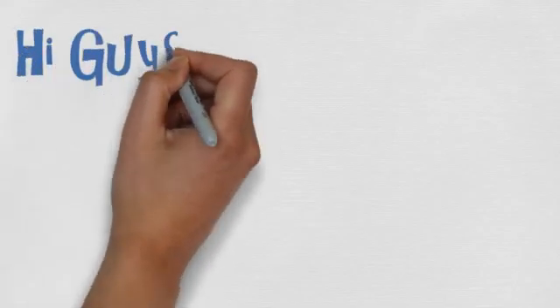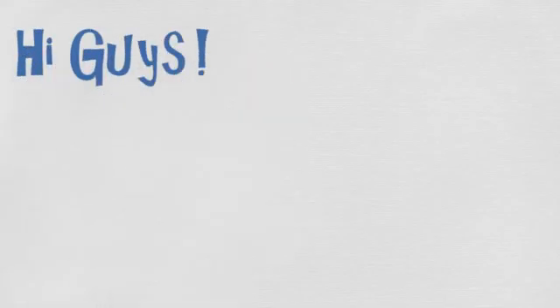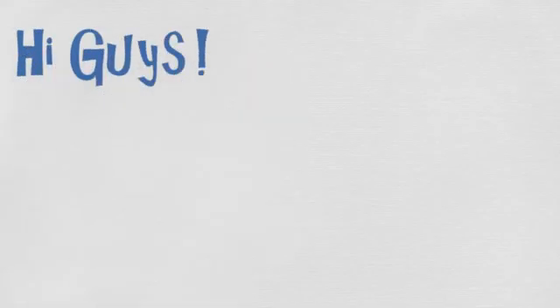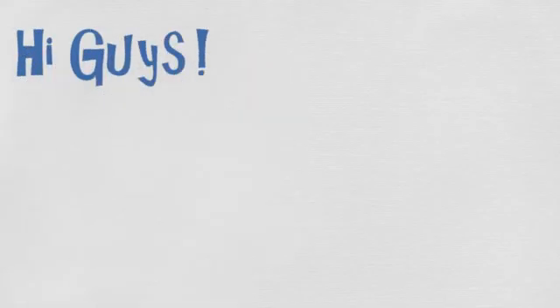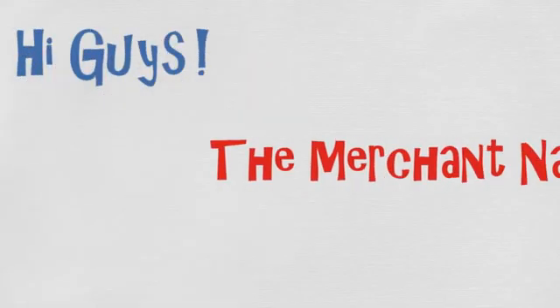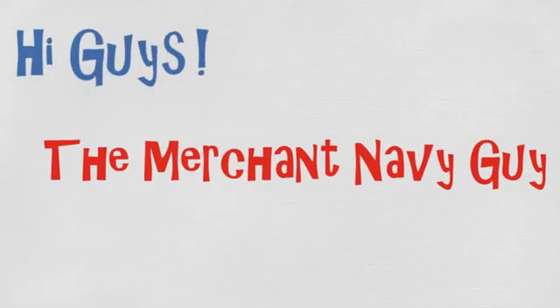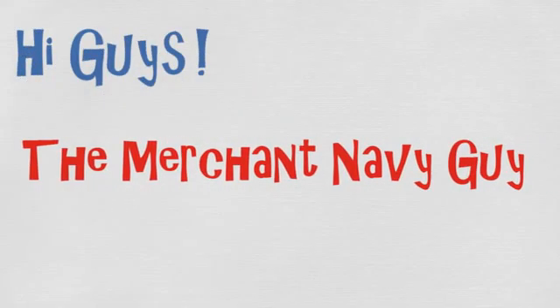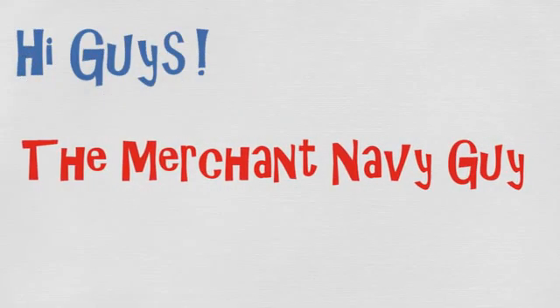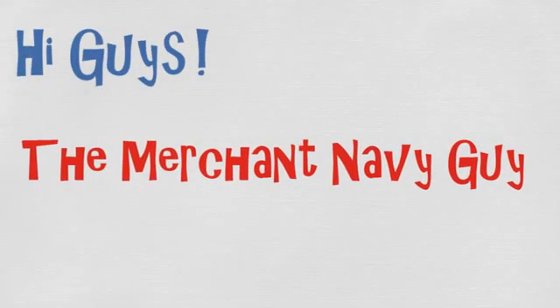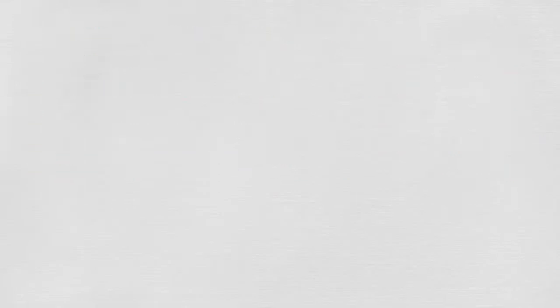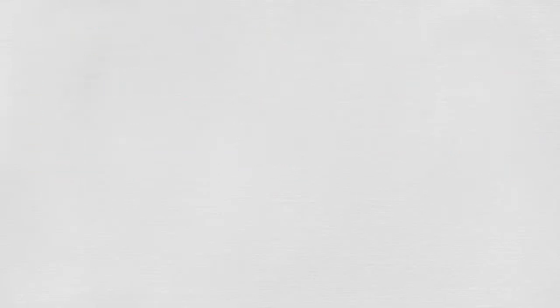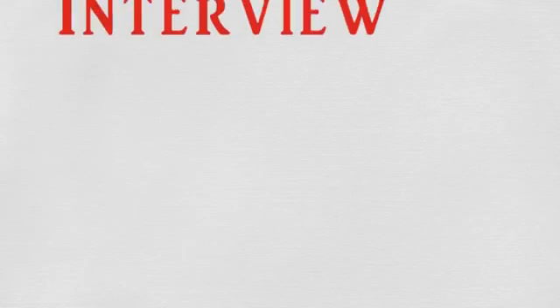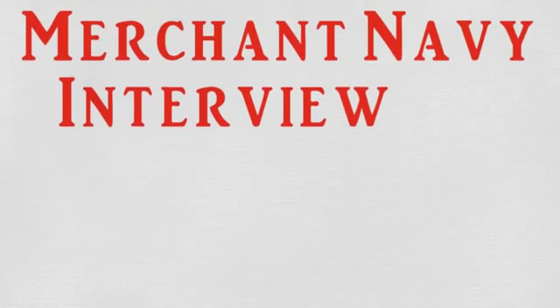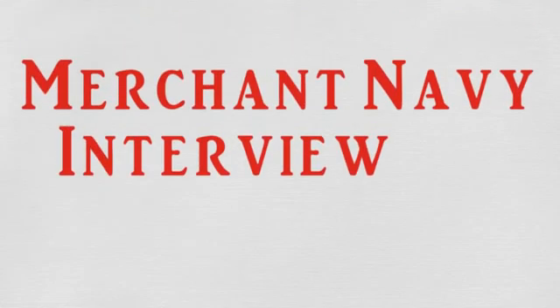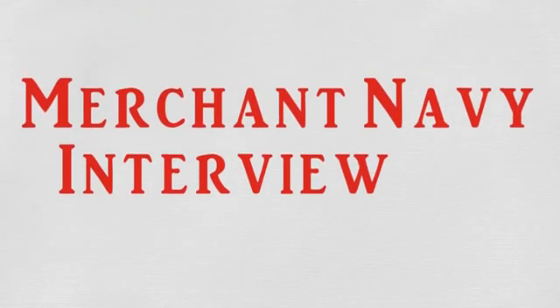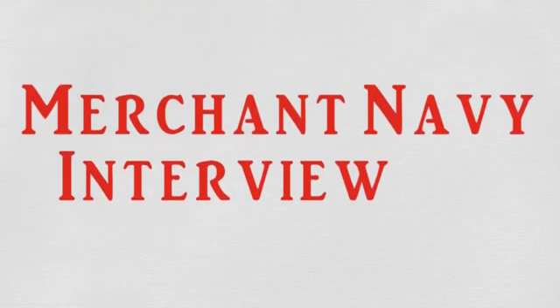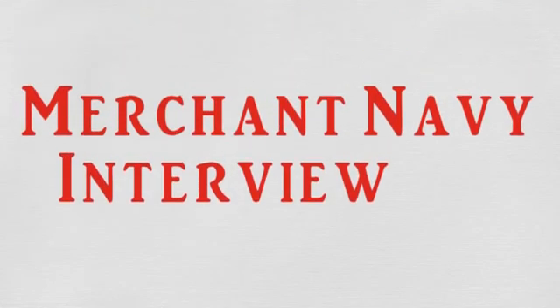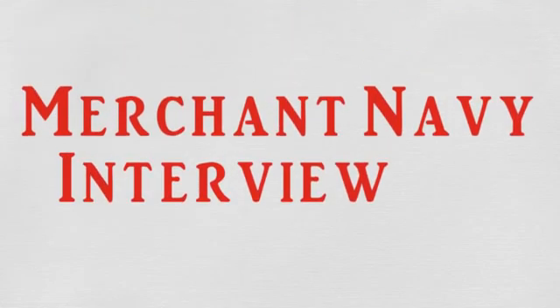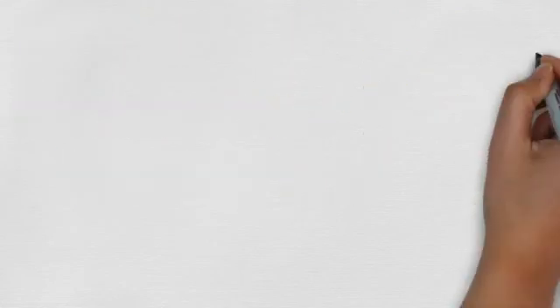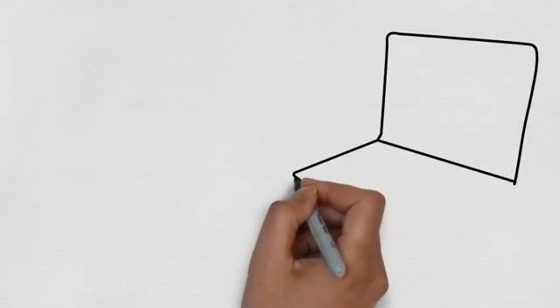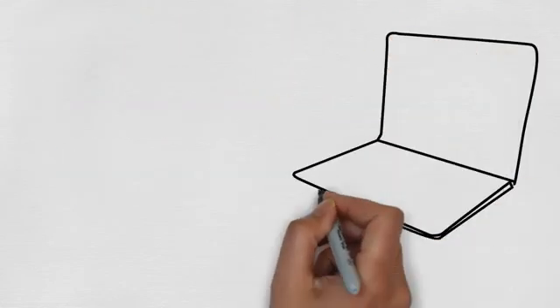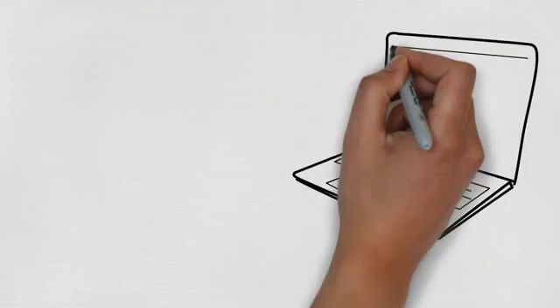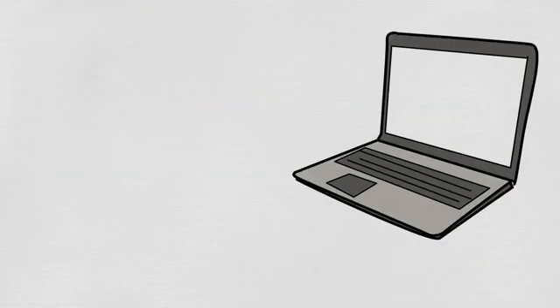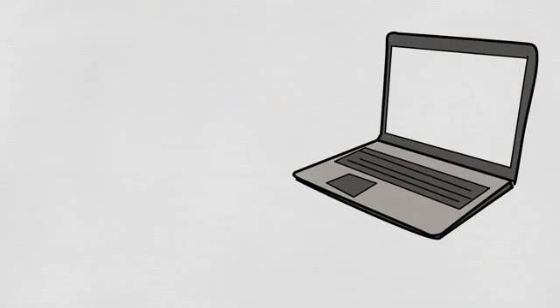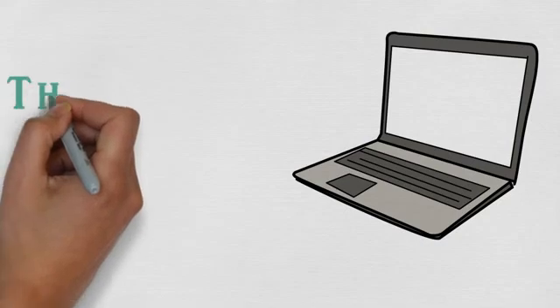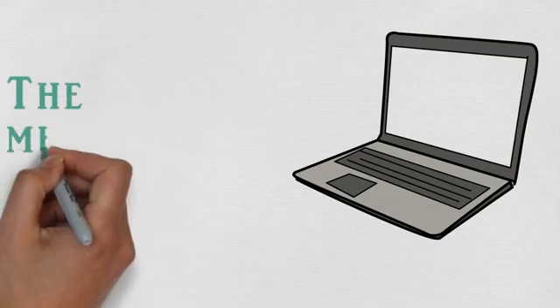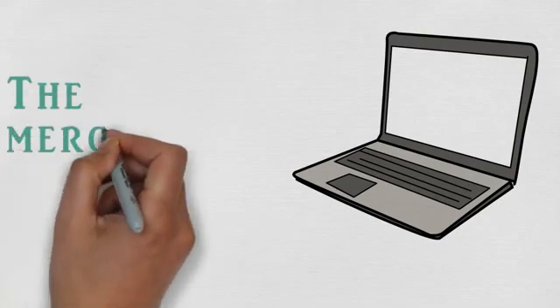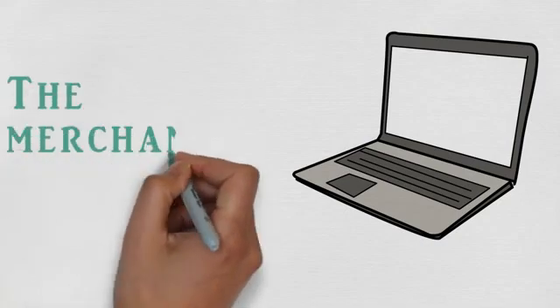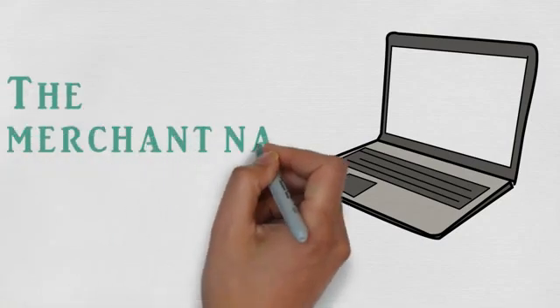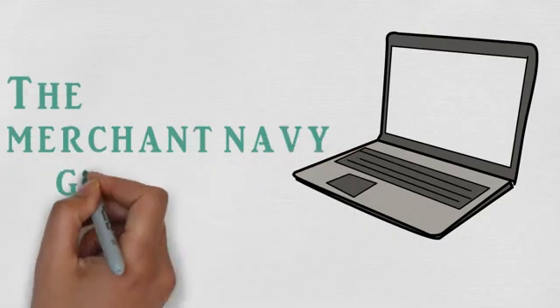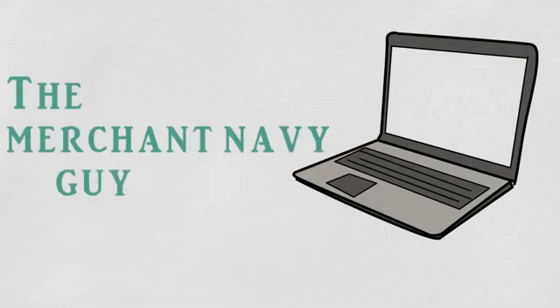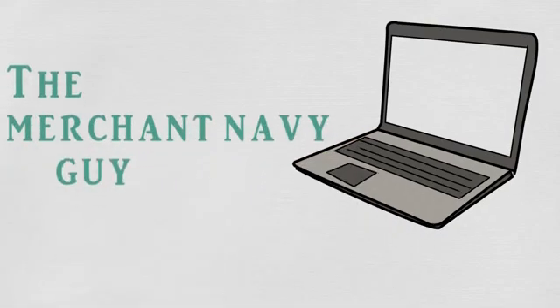Hi guys, this is your sailor friend the Merchant Navy Guy, and today's video is a sequel to my last video on Merchant Navy interviews. If you haven't seen that video, I advise you to go to my channel and watch it before continuing with this video.